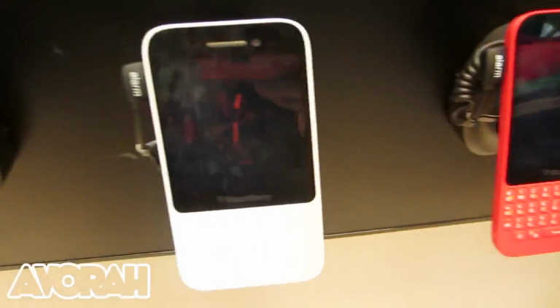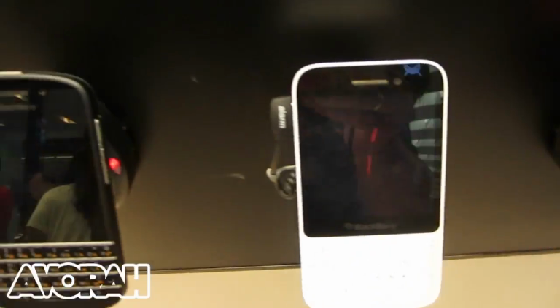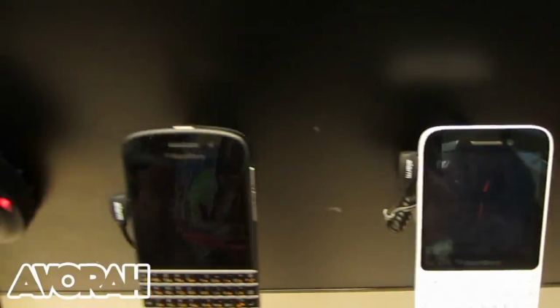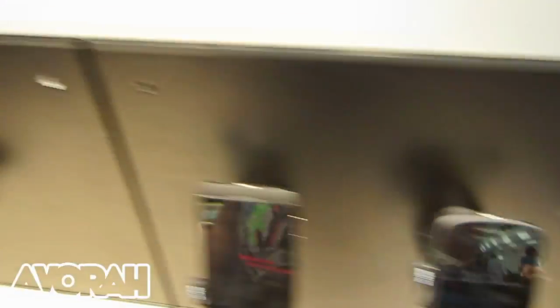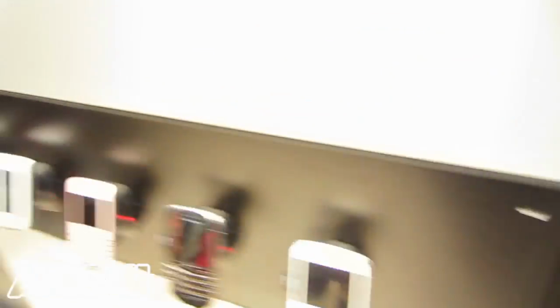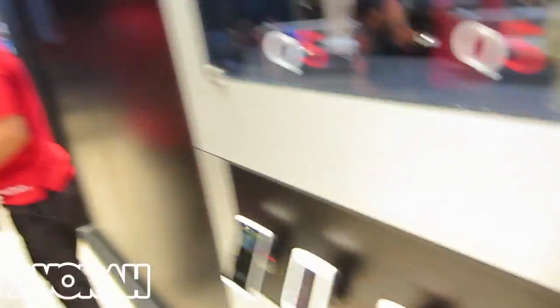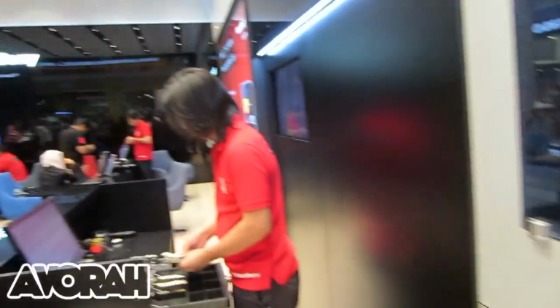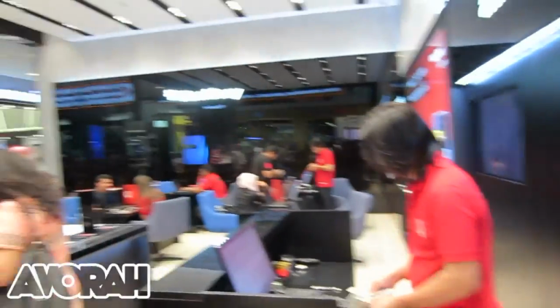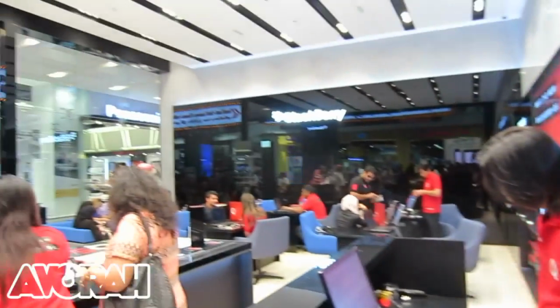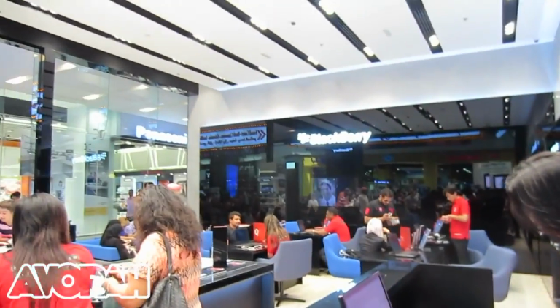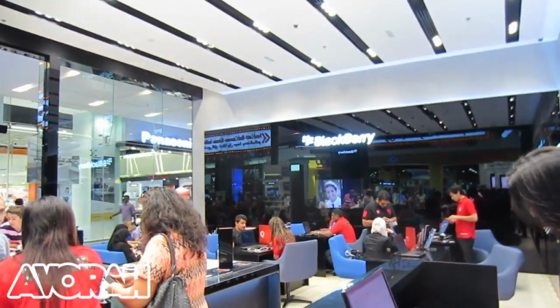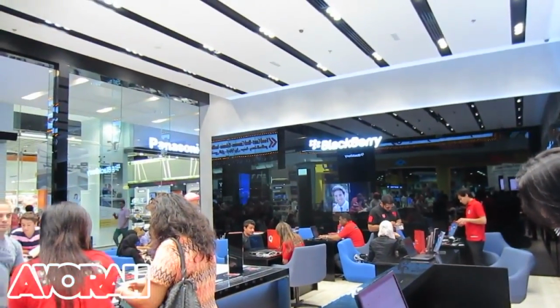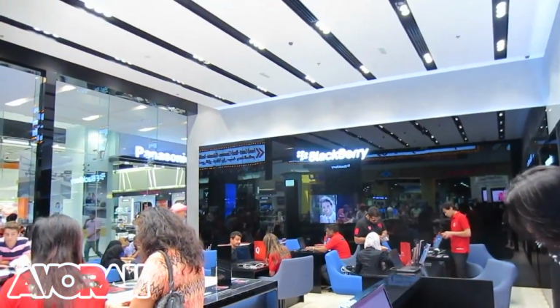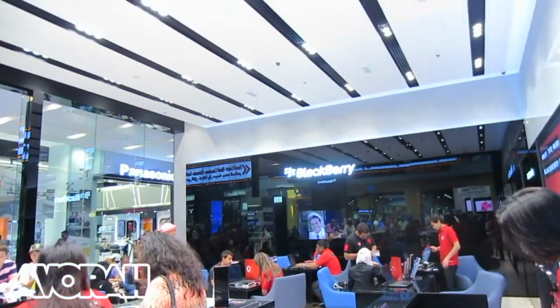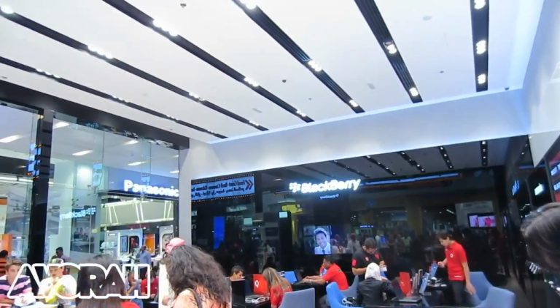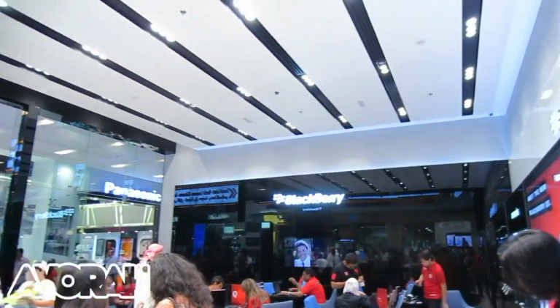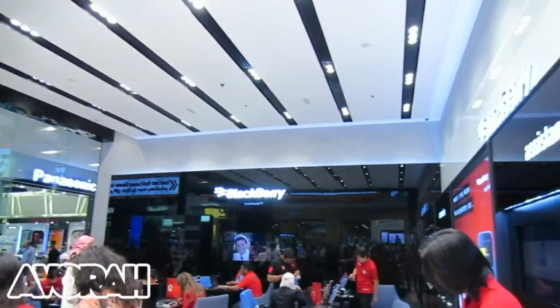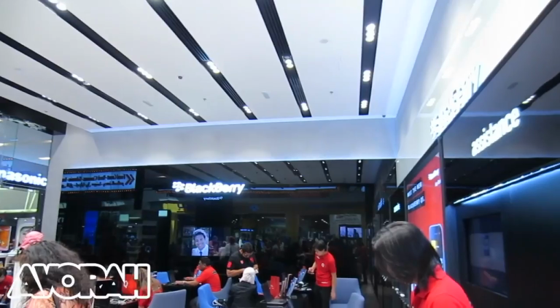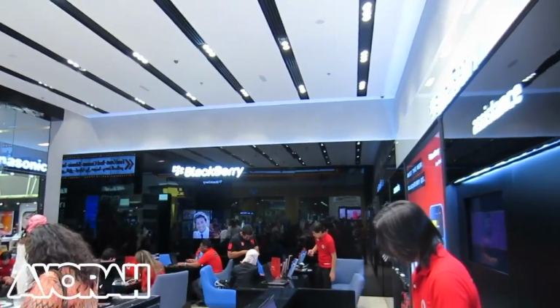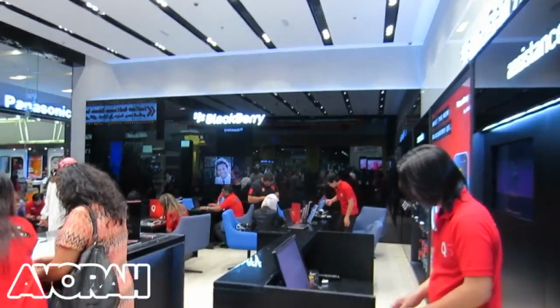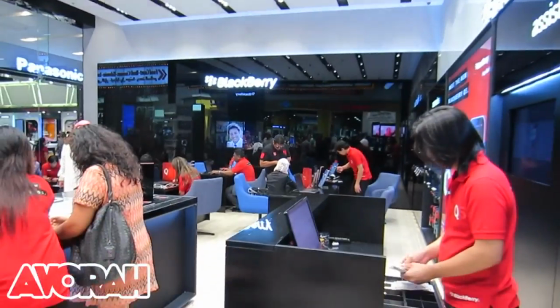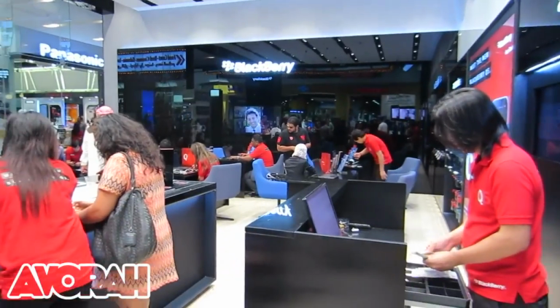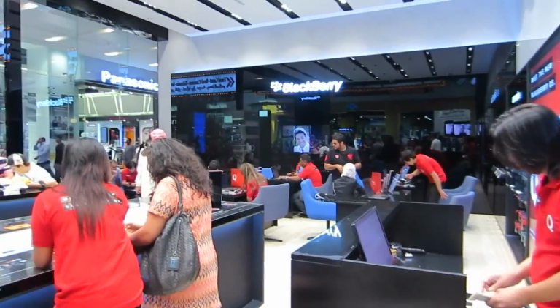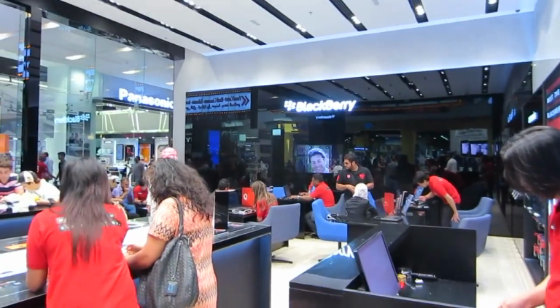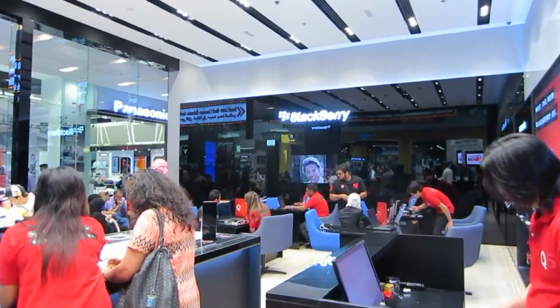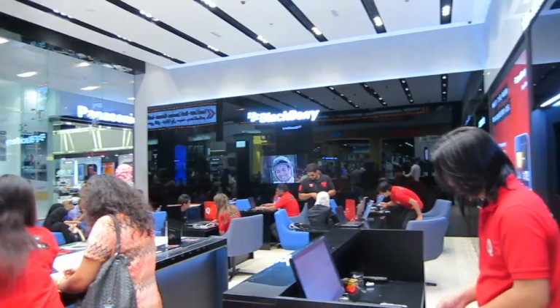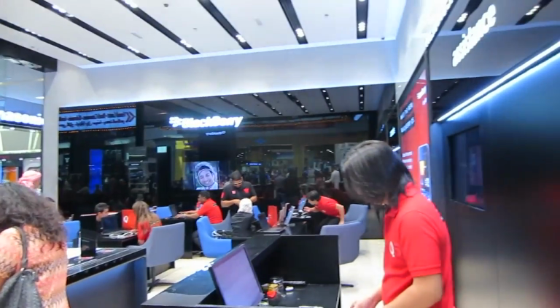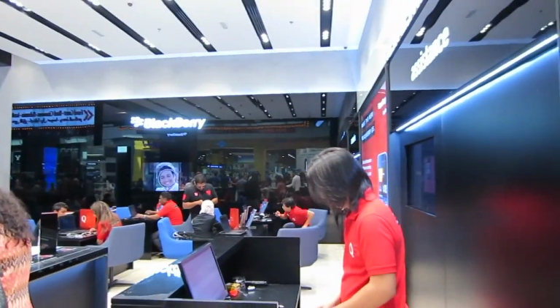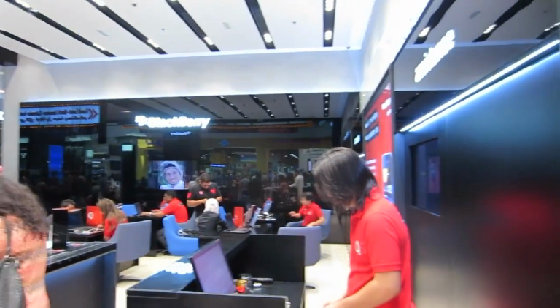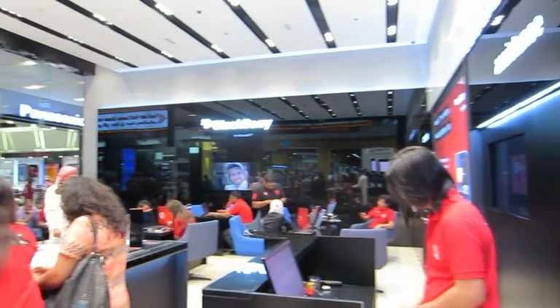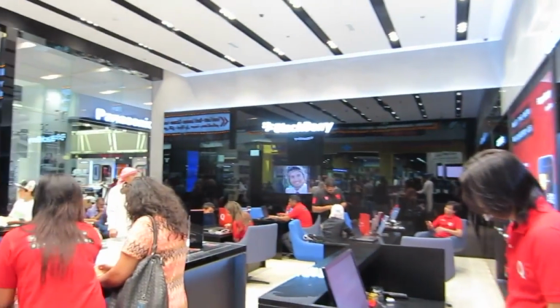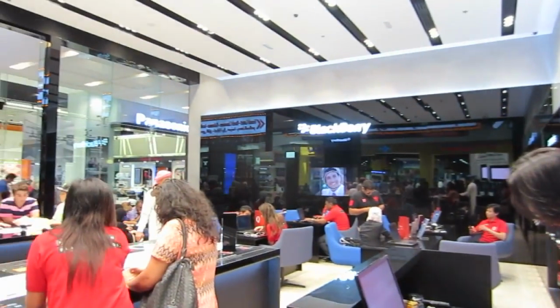All in all, the store is really, really nice. It's very well organized, very minimalistic, but very, very focused on BlackBerry products and services. So that's a quick tour of the new BlackBerry store.